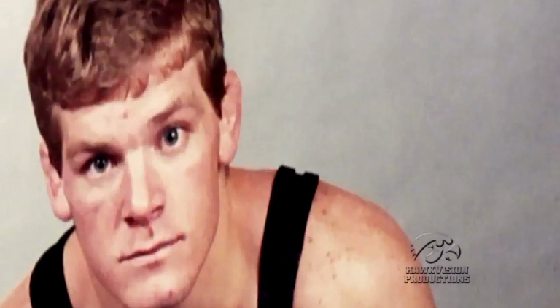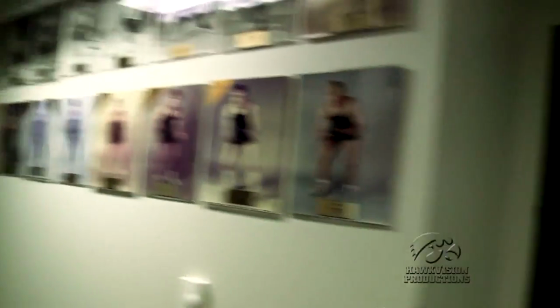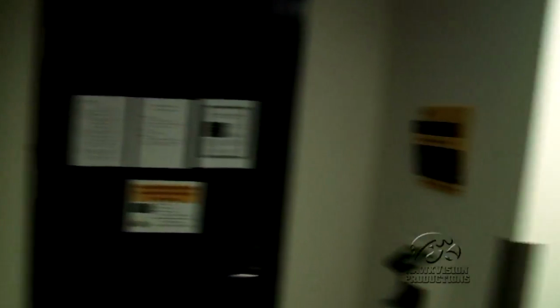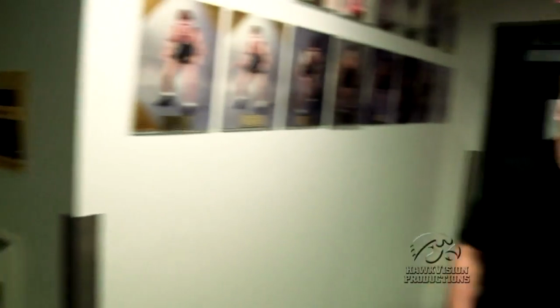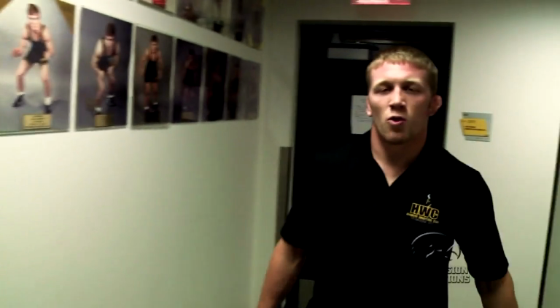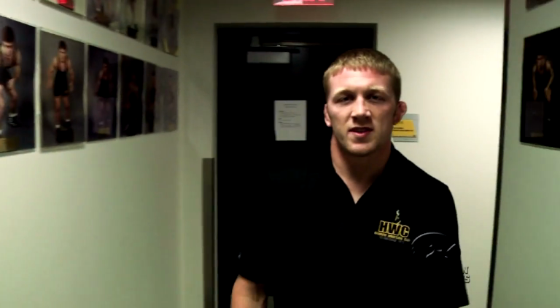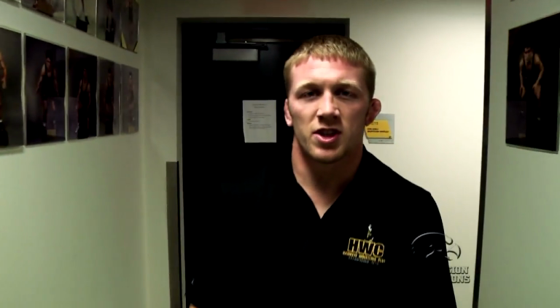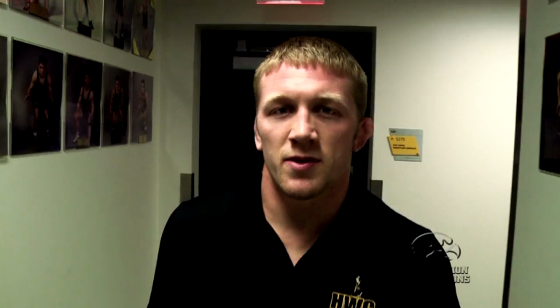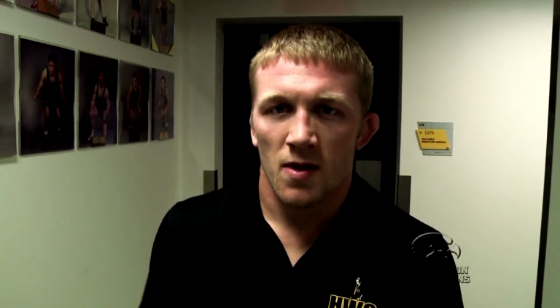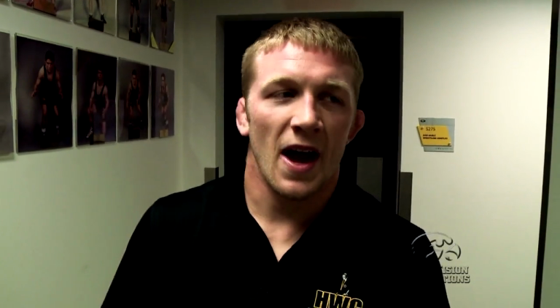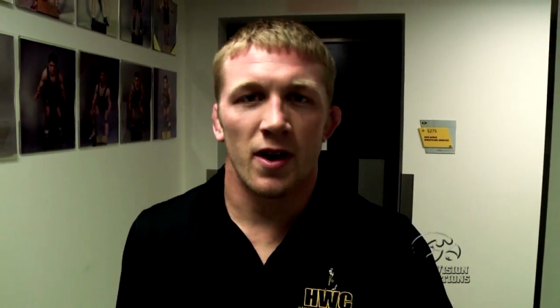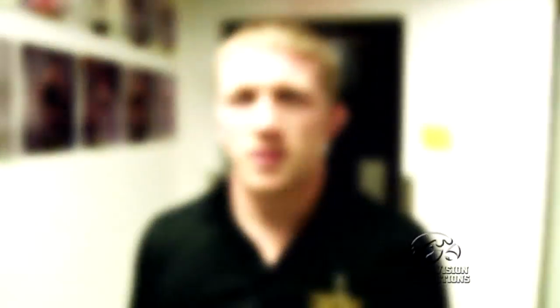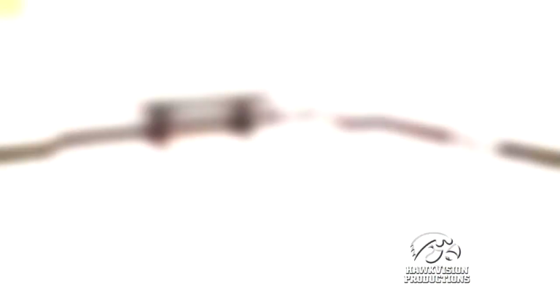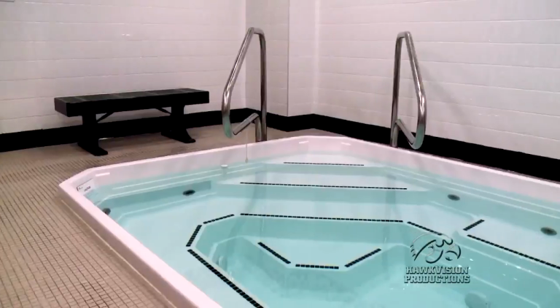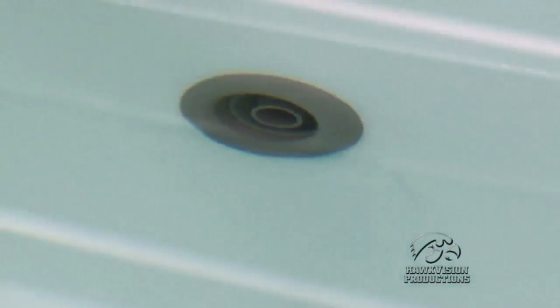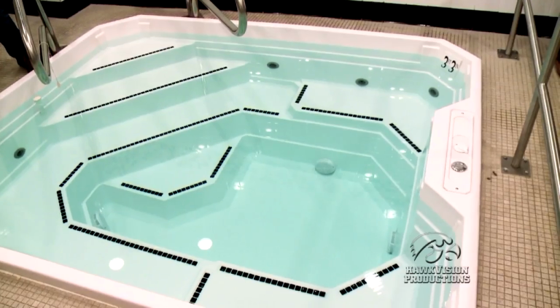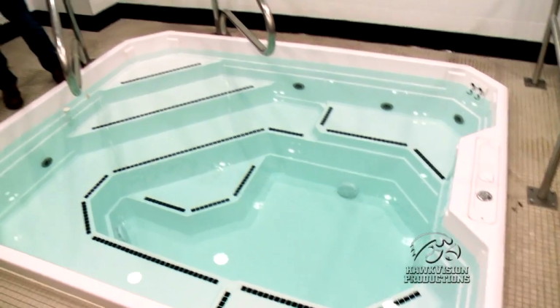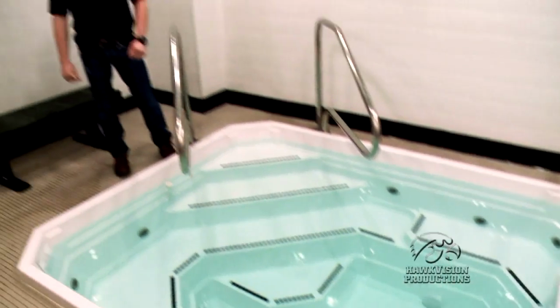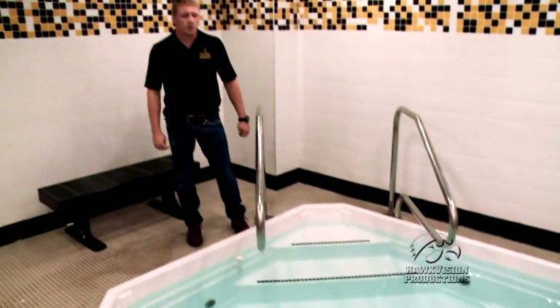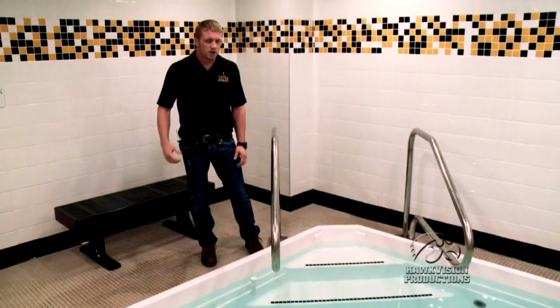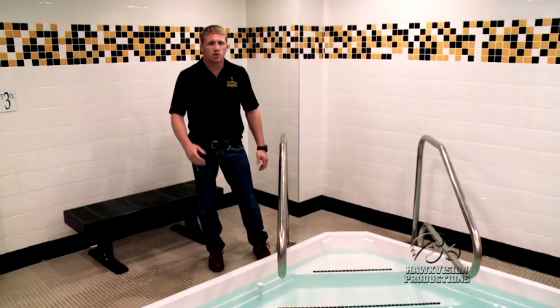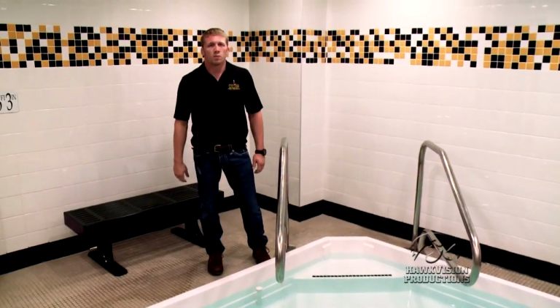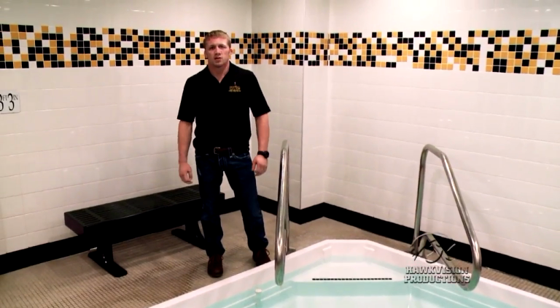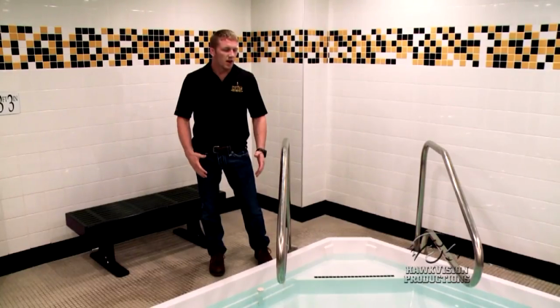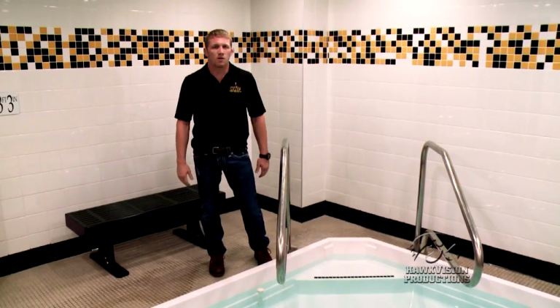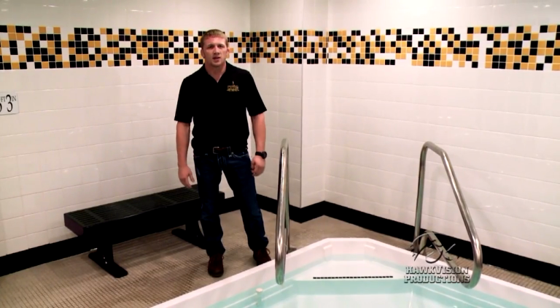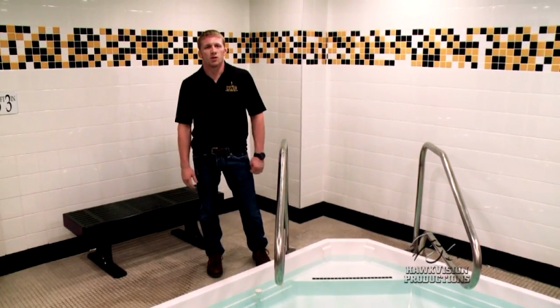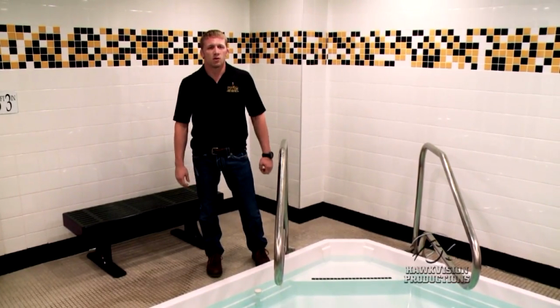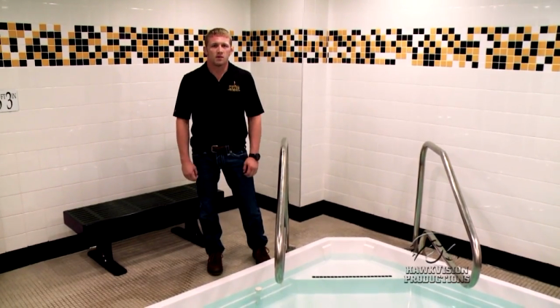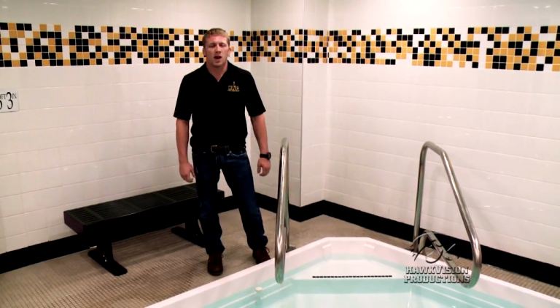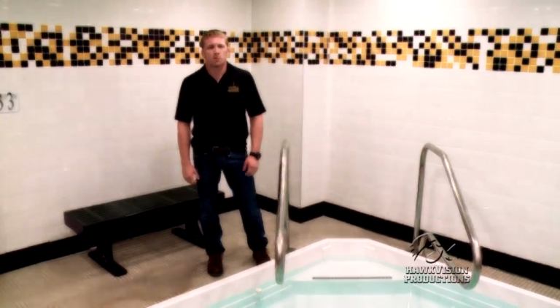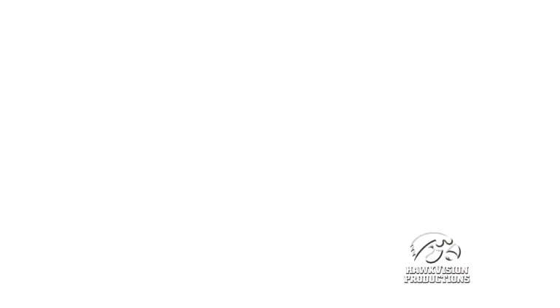This hall here is a tribute to our former NCAA champions from past to present. Right here we're in our recovery center. This right here is a cold plunge. Taking care of our bodies is very important for high performance on the mat.